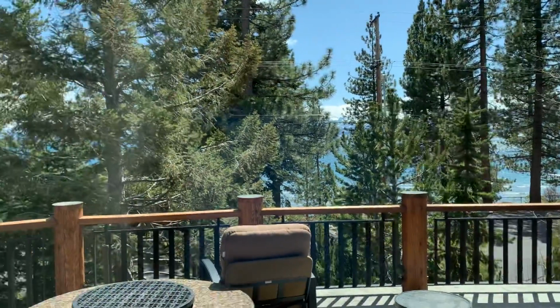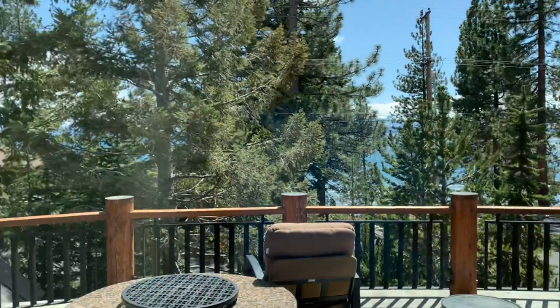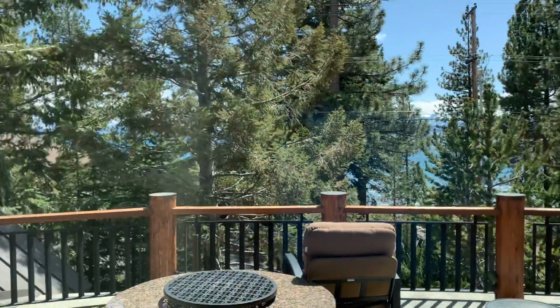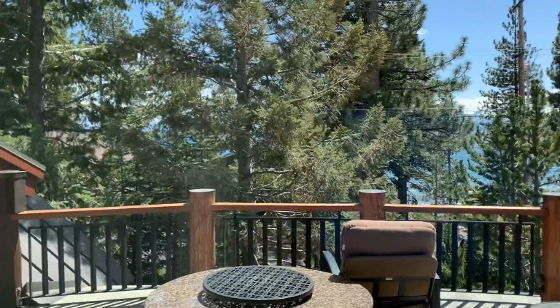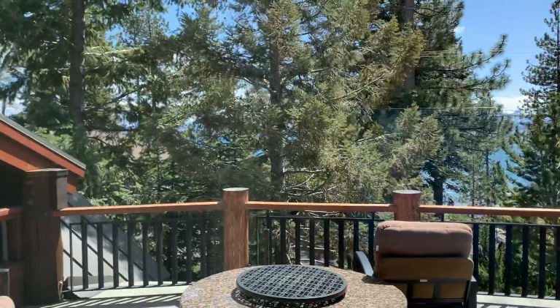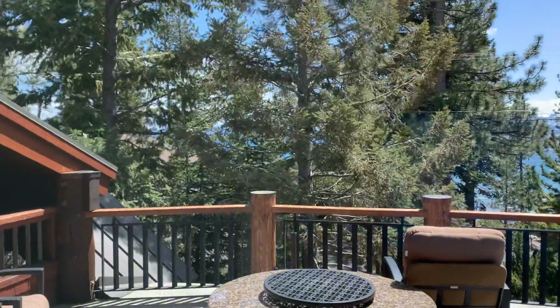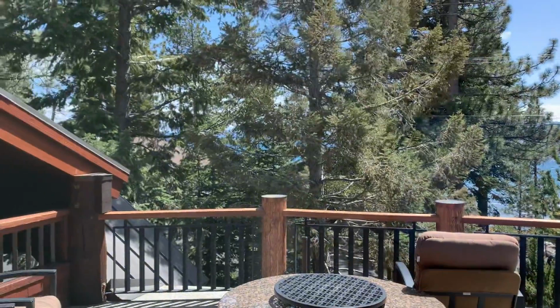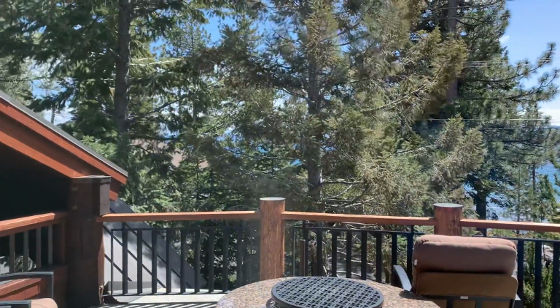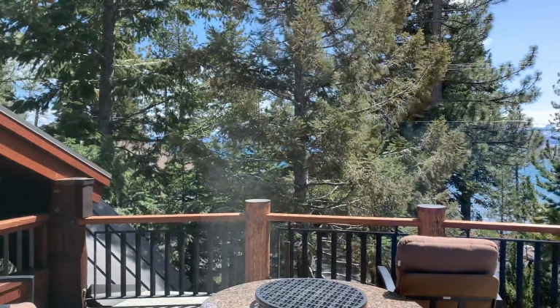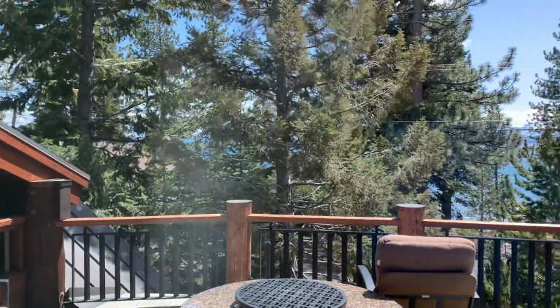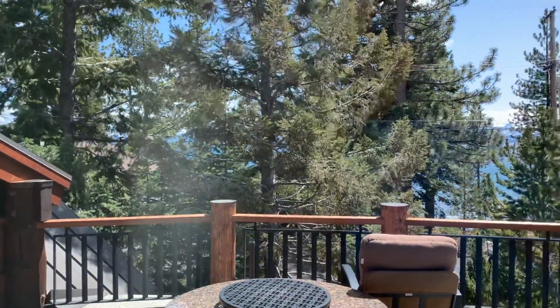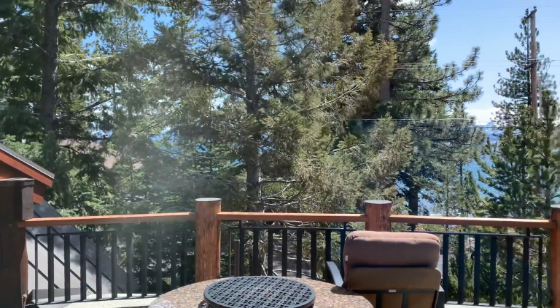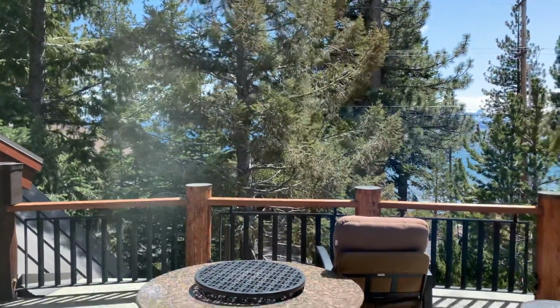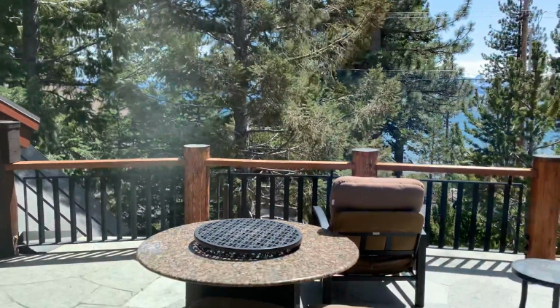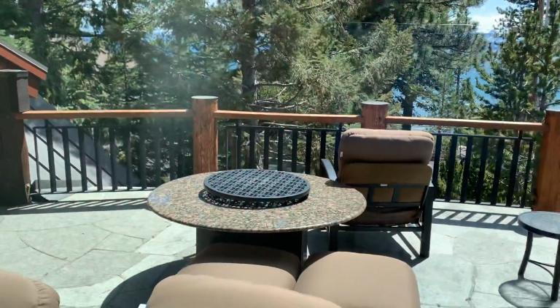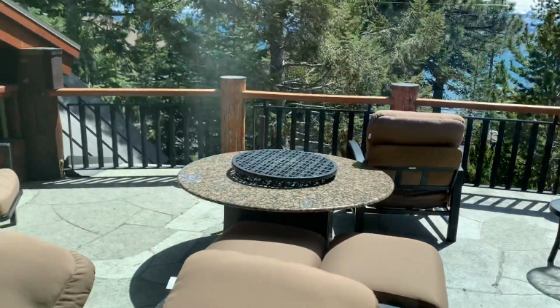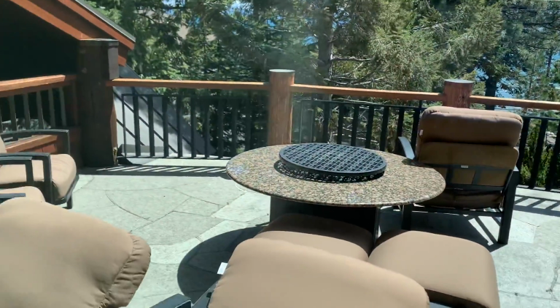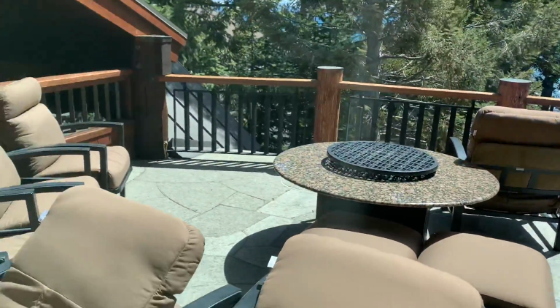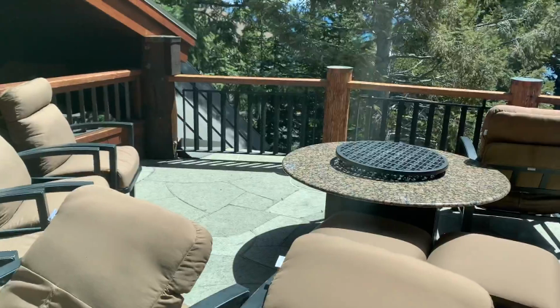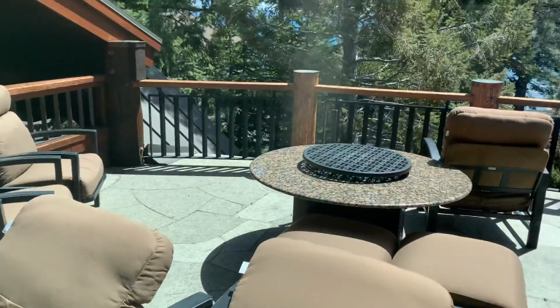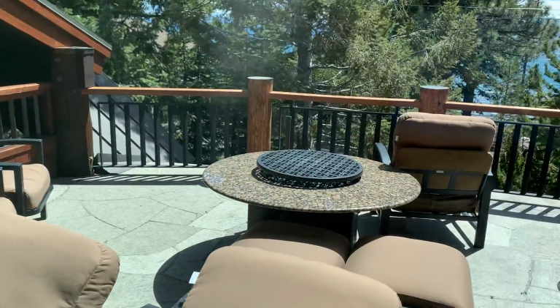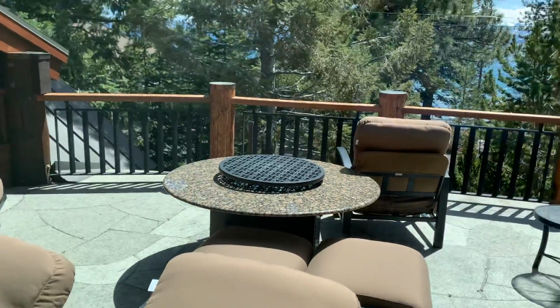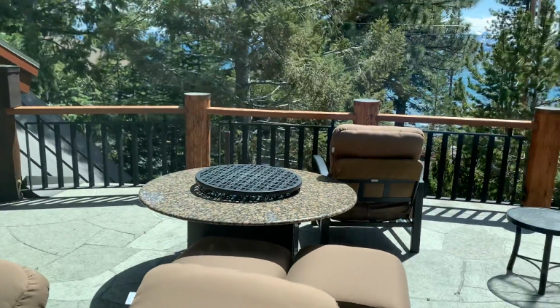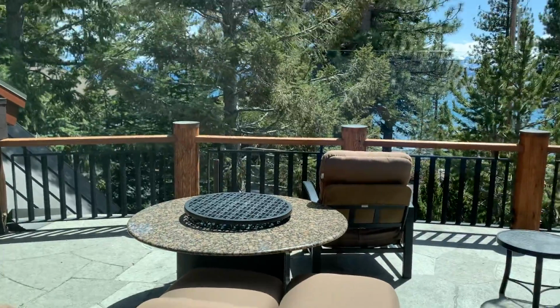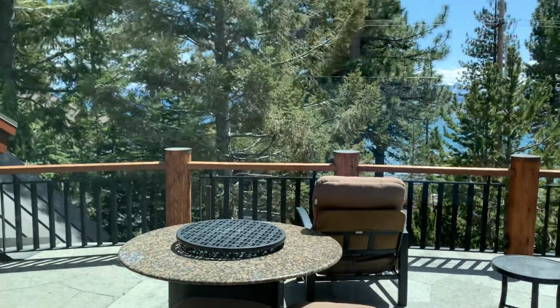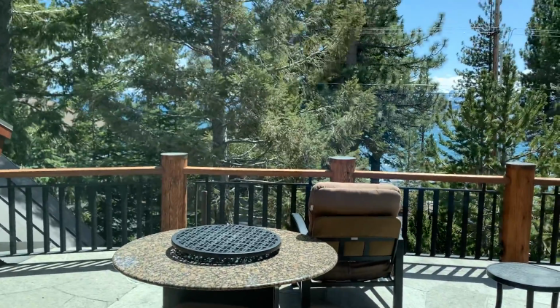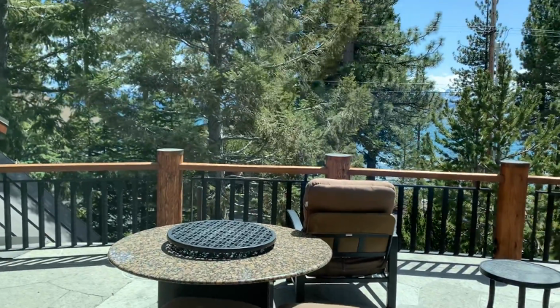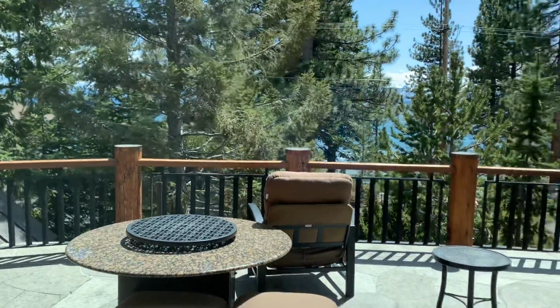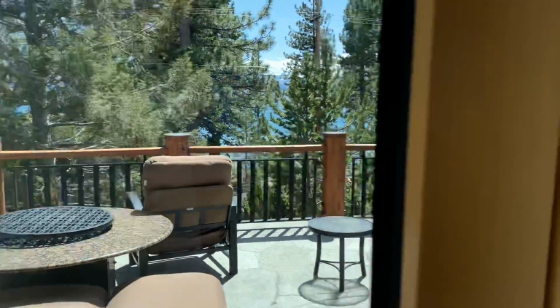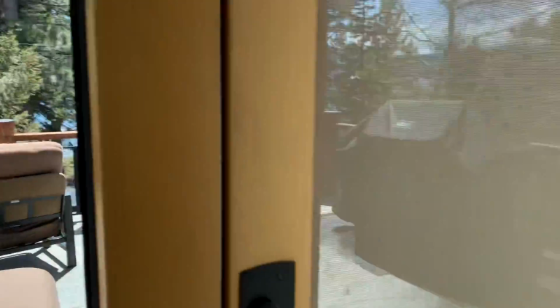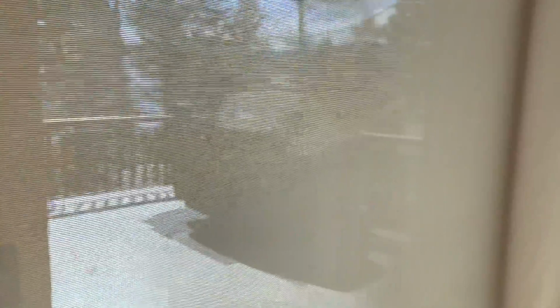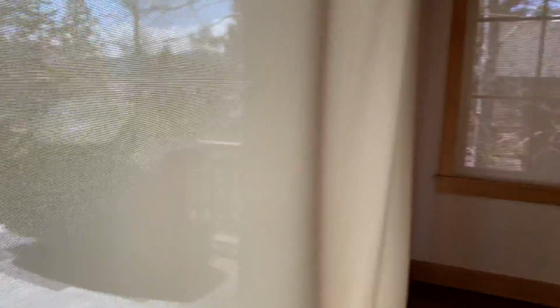This house is directly across the street from the water, so it's not a lakefront — it's across the street from the lakefronts. It's a gorgeous house listed at five and a half million dollars and it's actually in escrow.